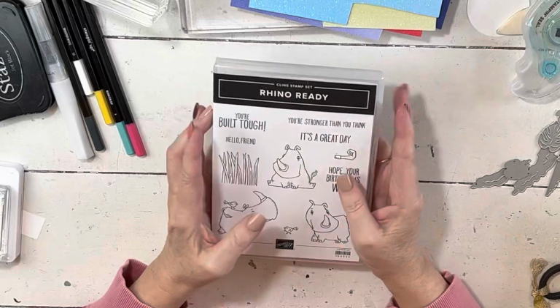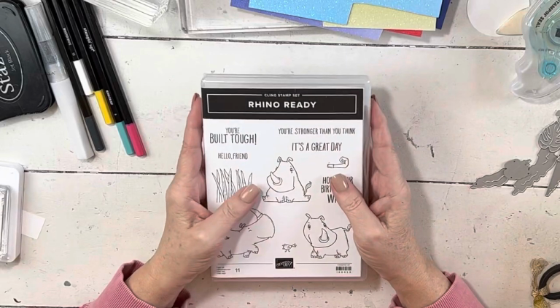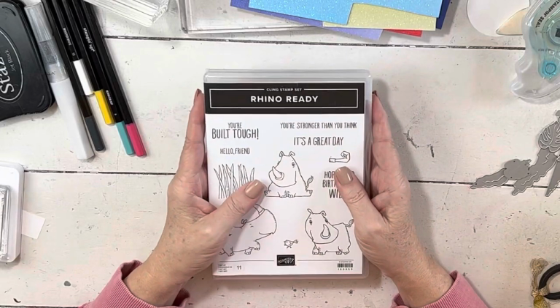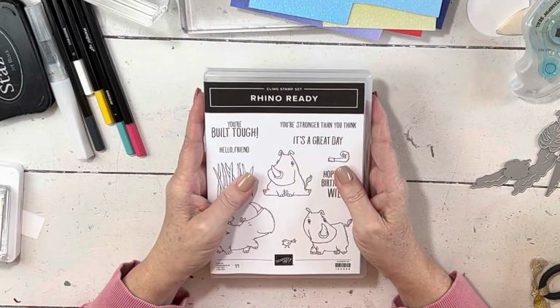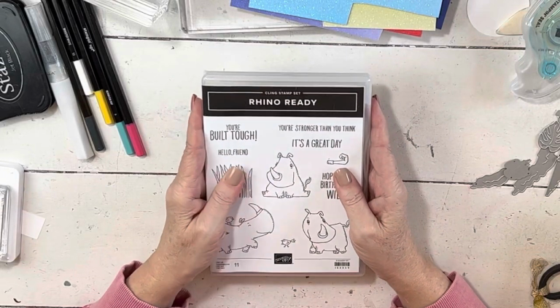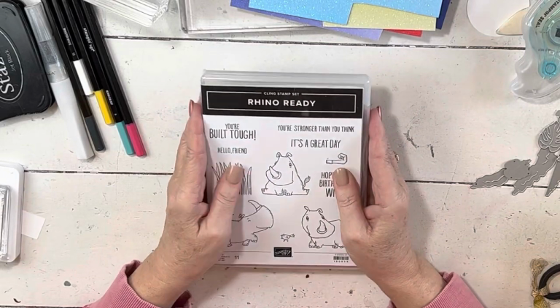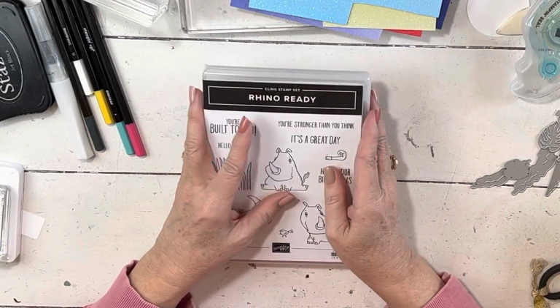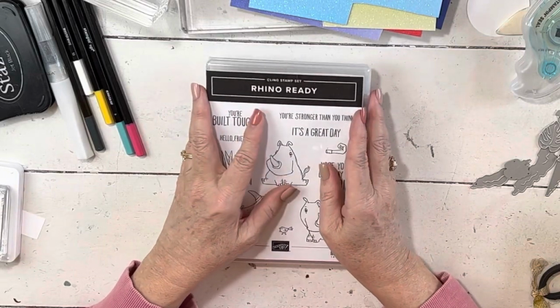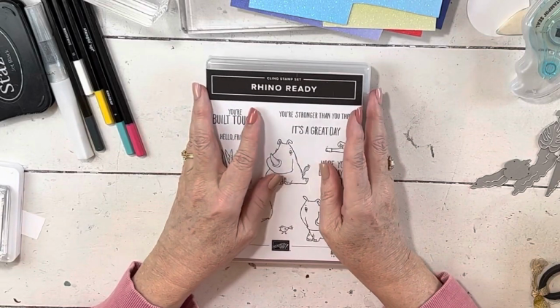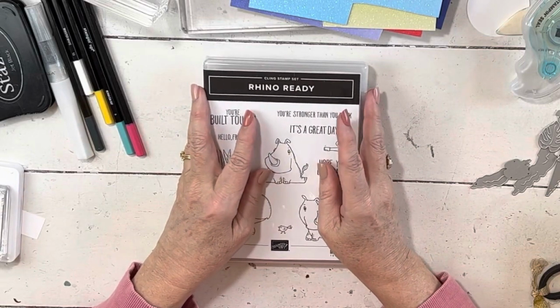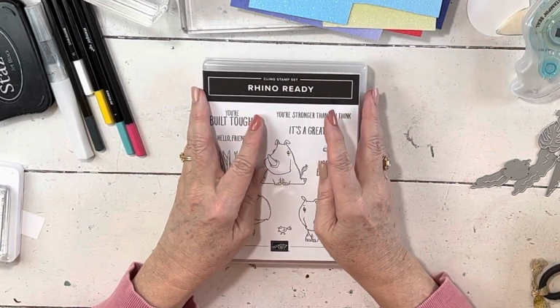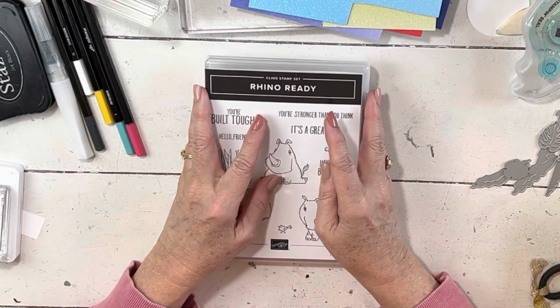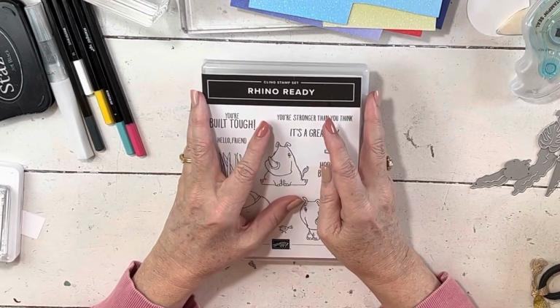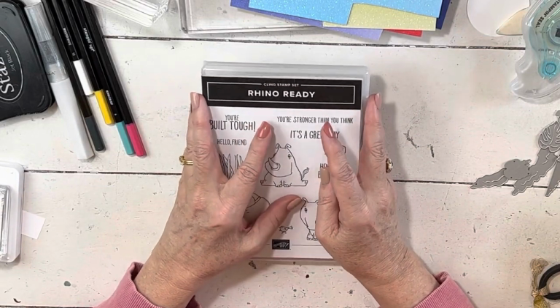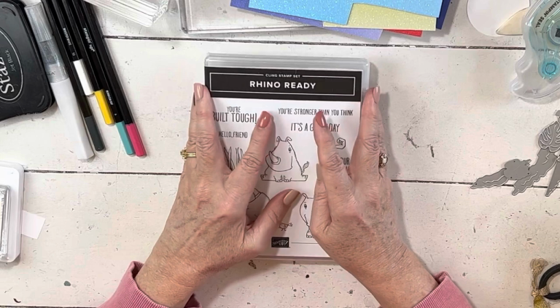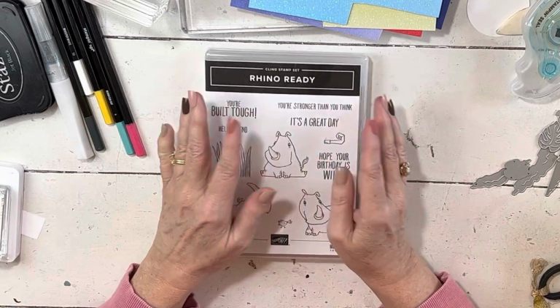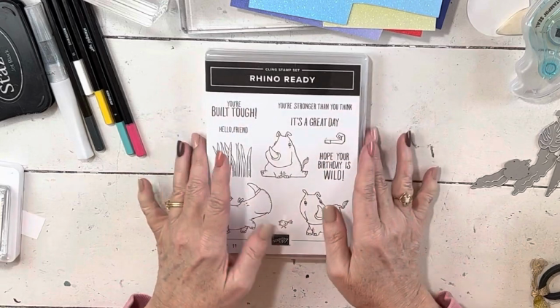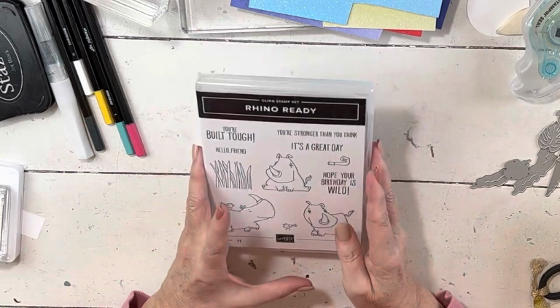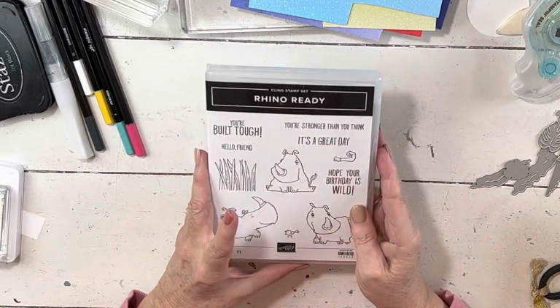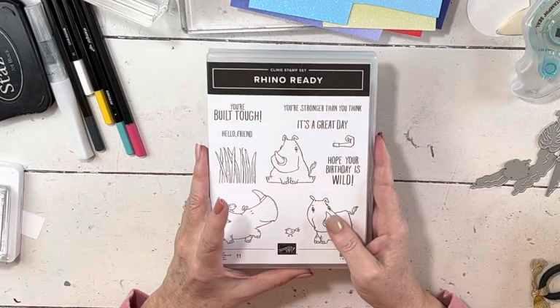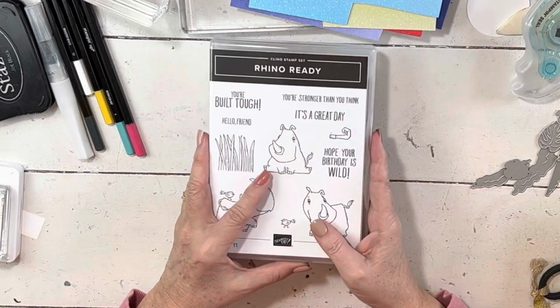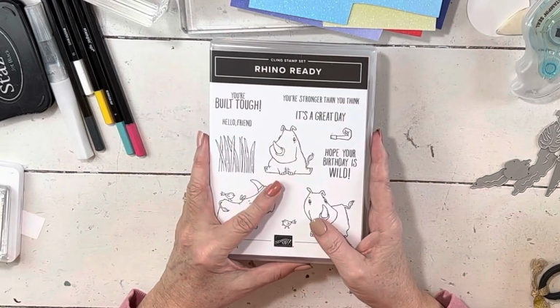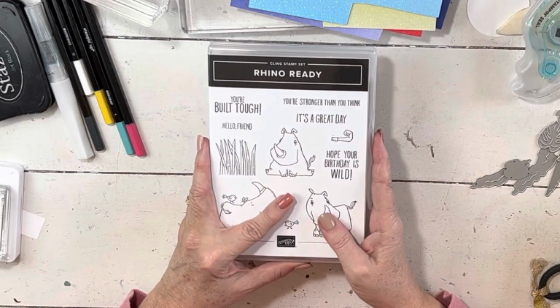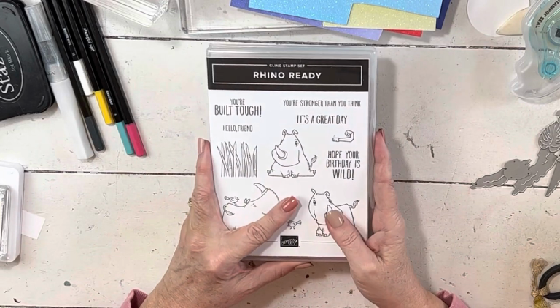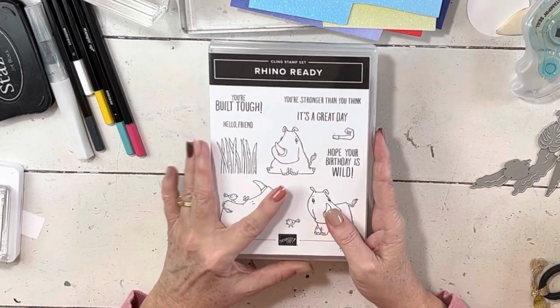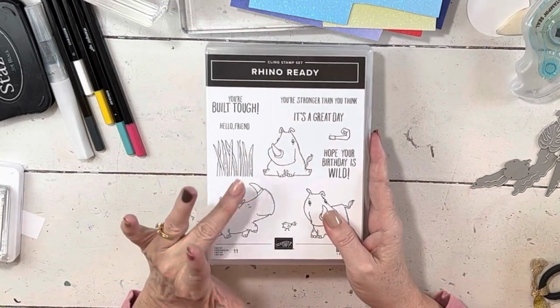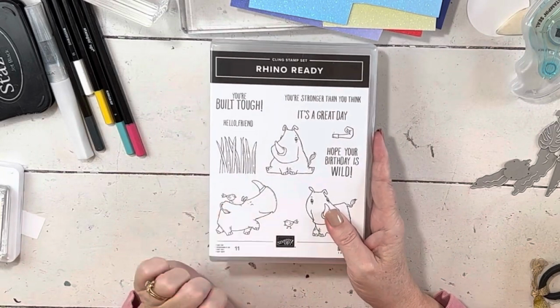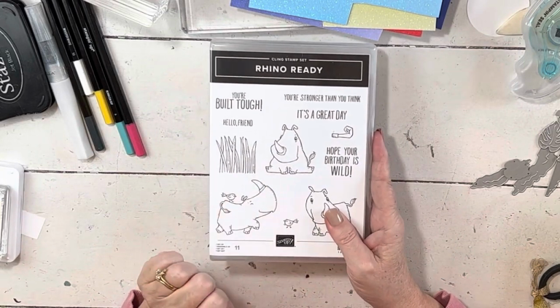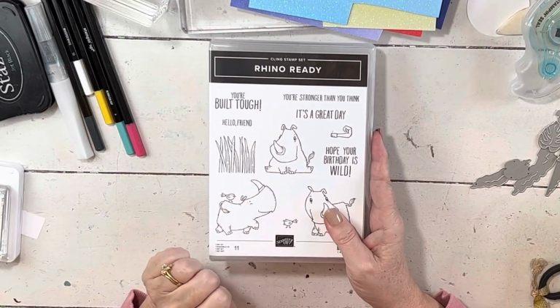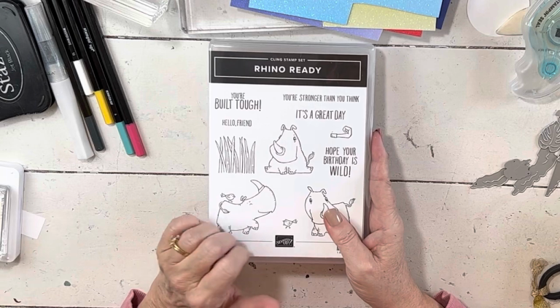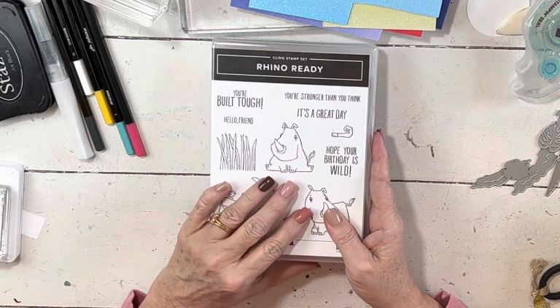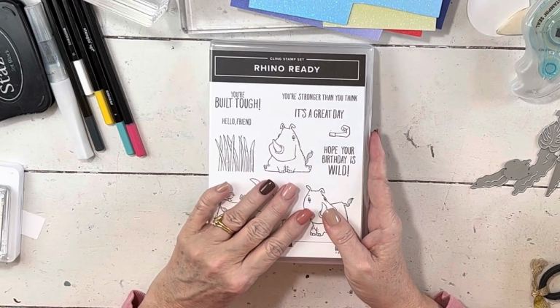Hey everybody, my name is Sheri. Welcome to my stamp studio. I'm going to do another card in my online exclusive series. I'm going to use Rhino Ready this time — I haven't used it yet.